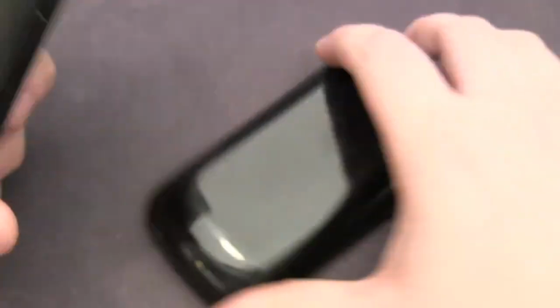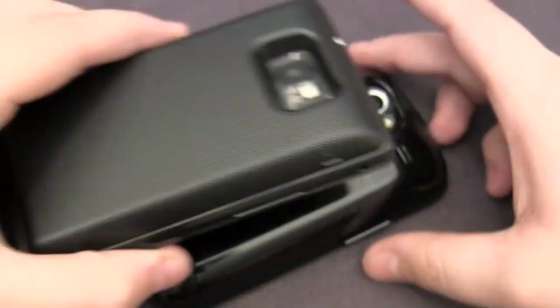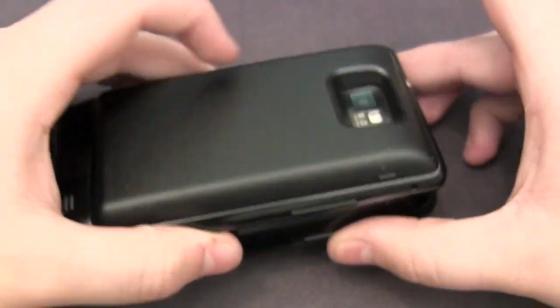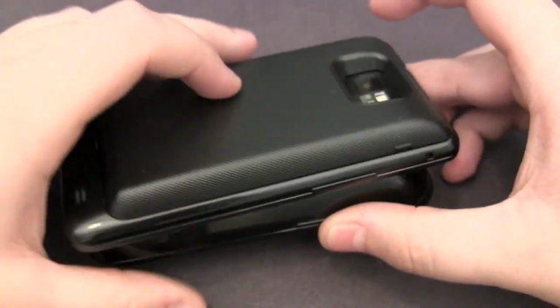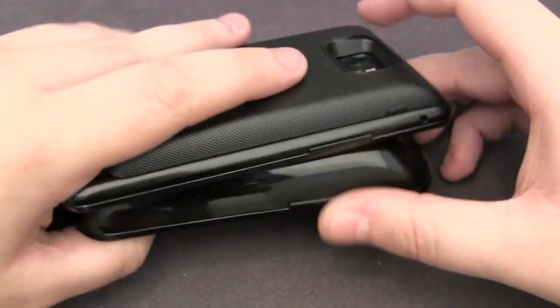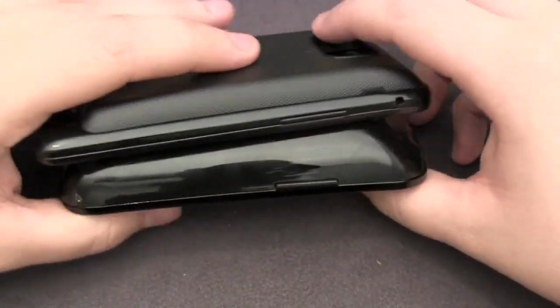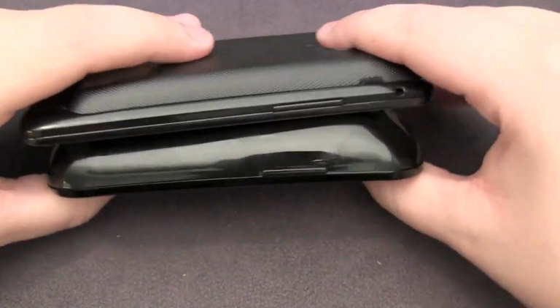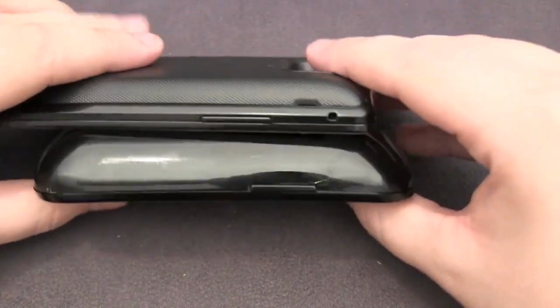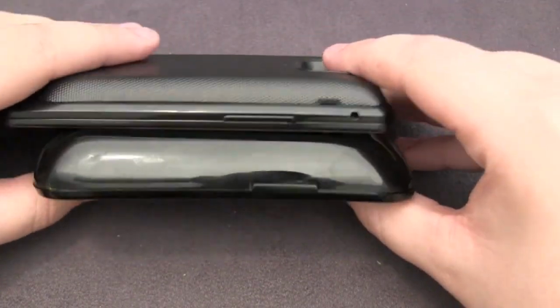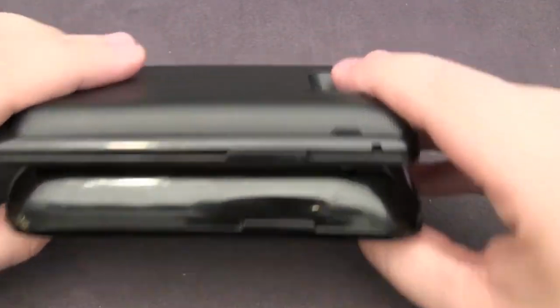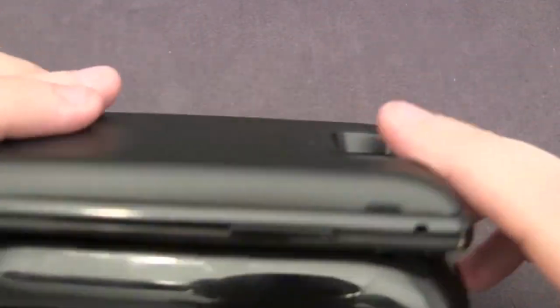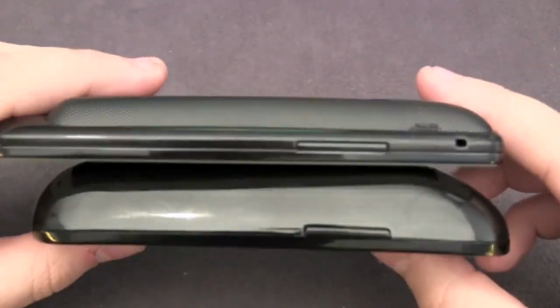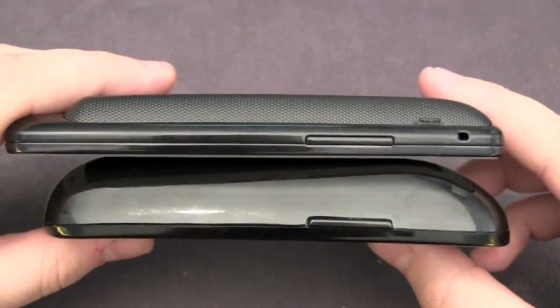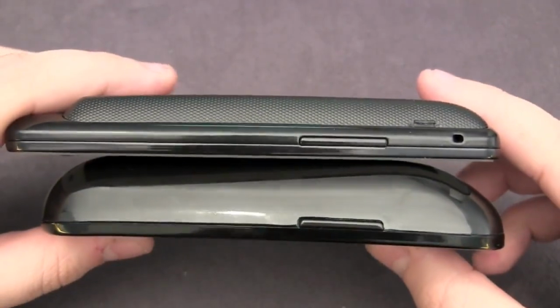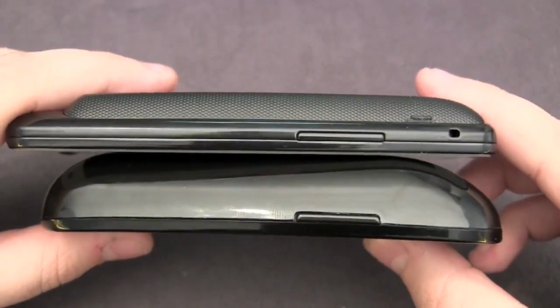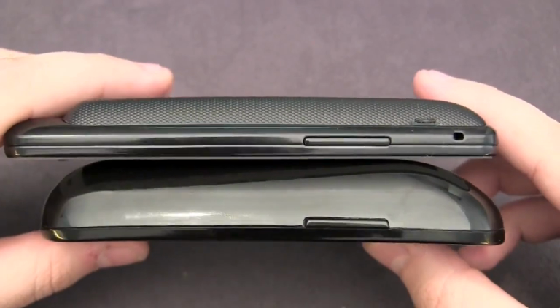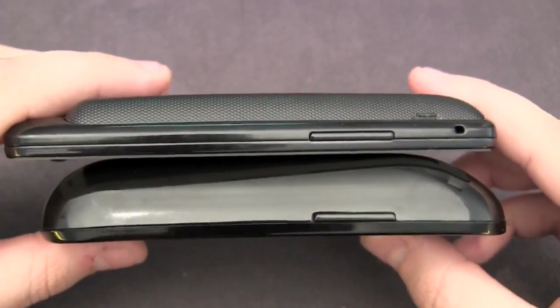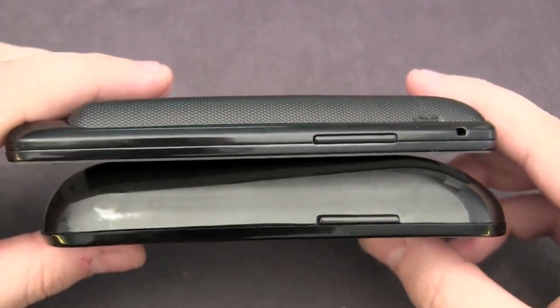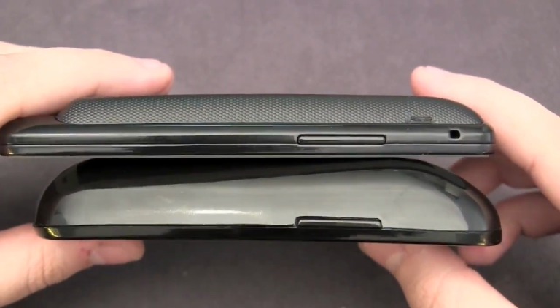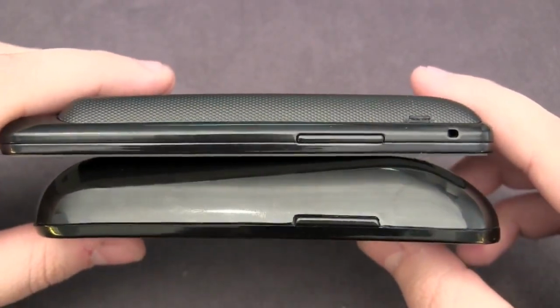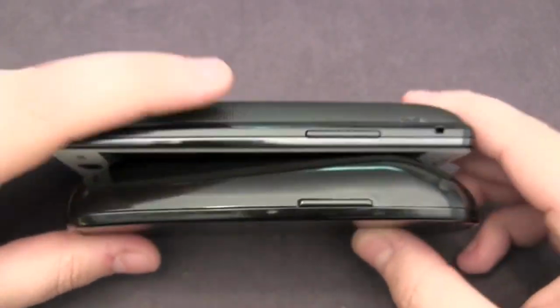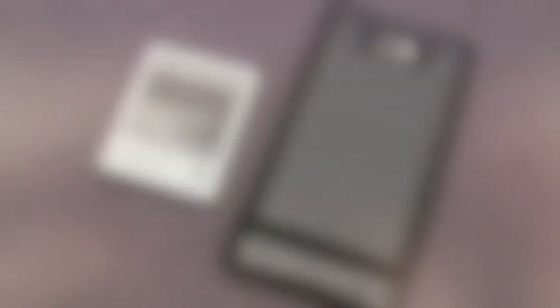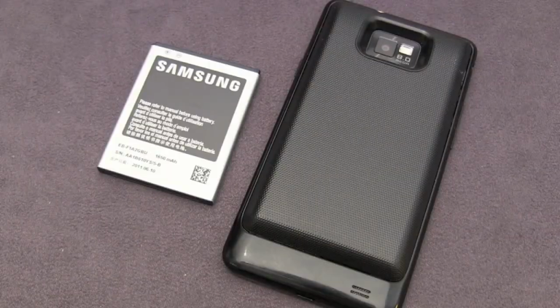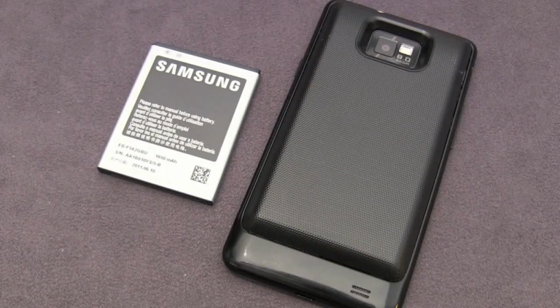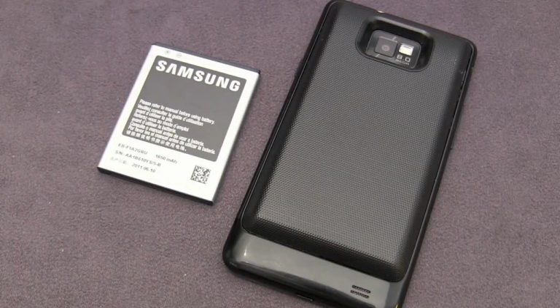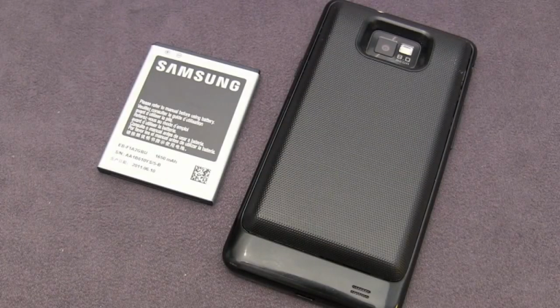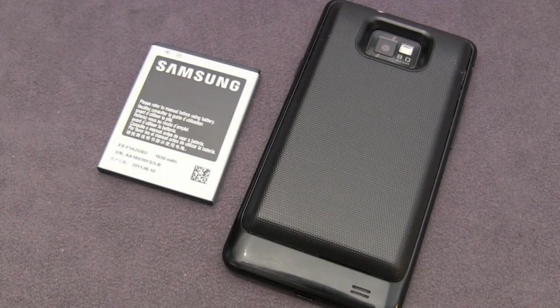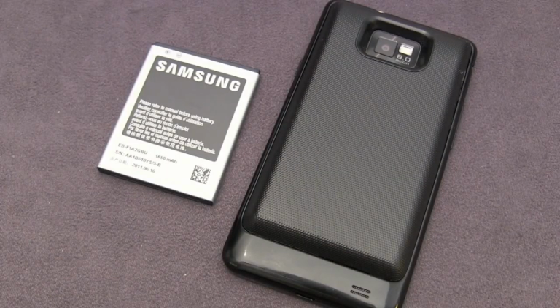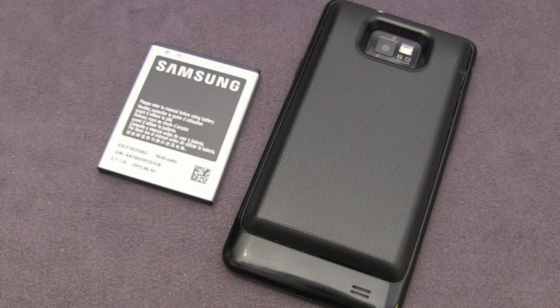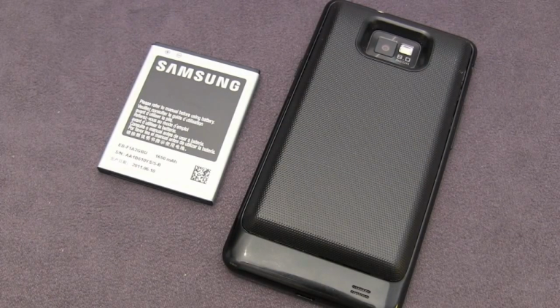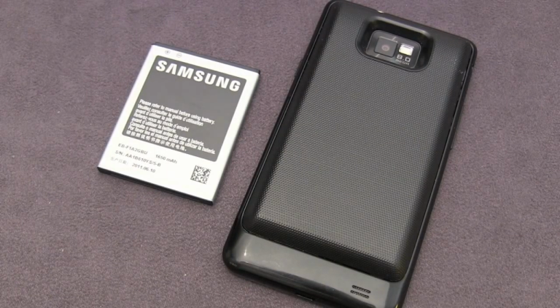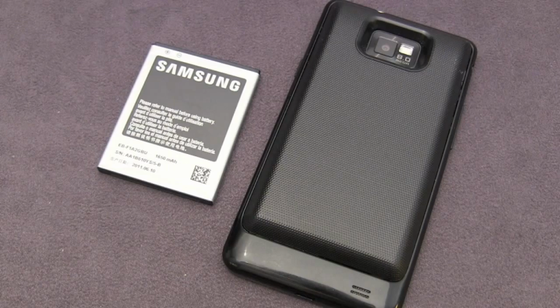In terms of thickness compared to before, you can see that this is much thinner and it keeps a nice slim profile. So when it comes to extended batteries, the only thing people really care about is the performance.